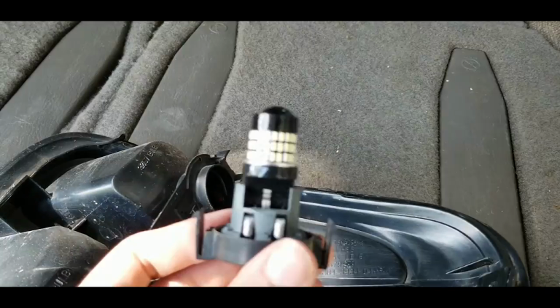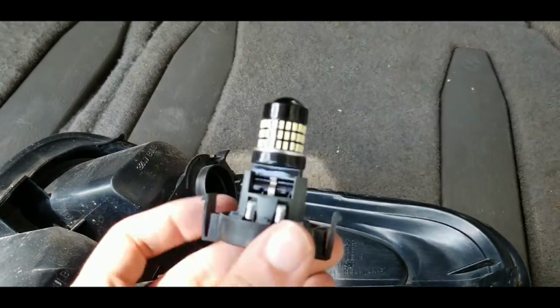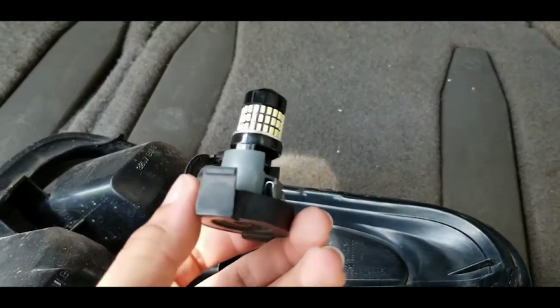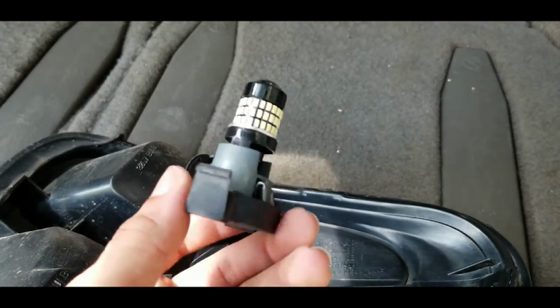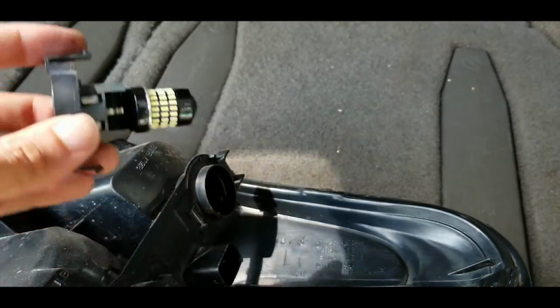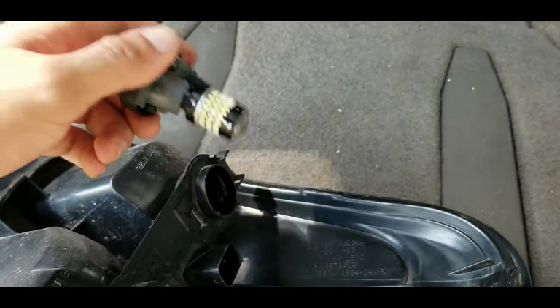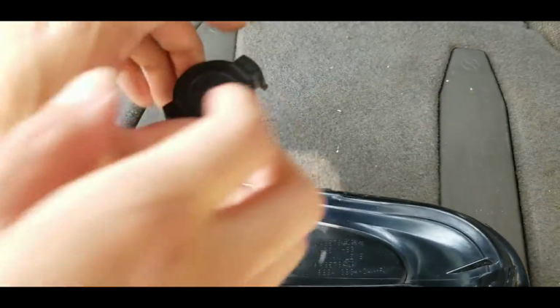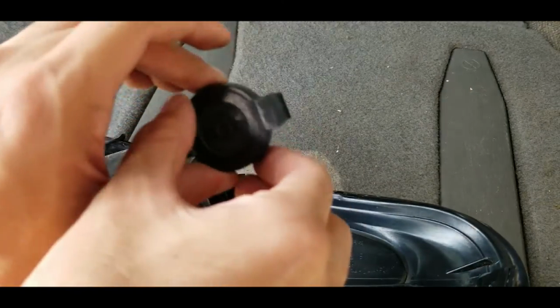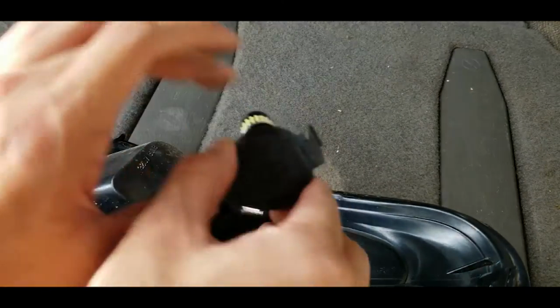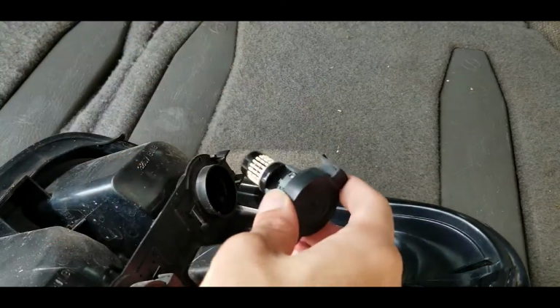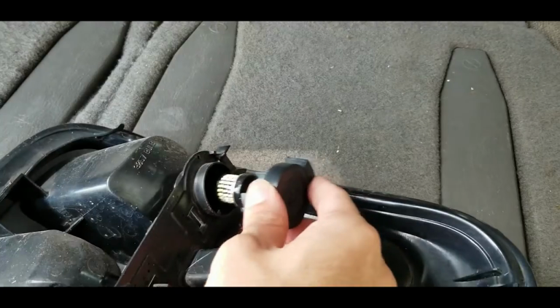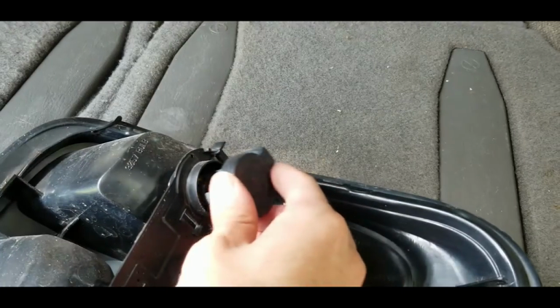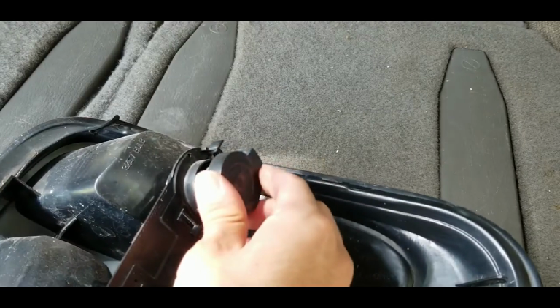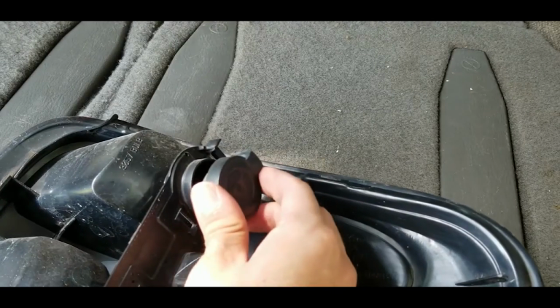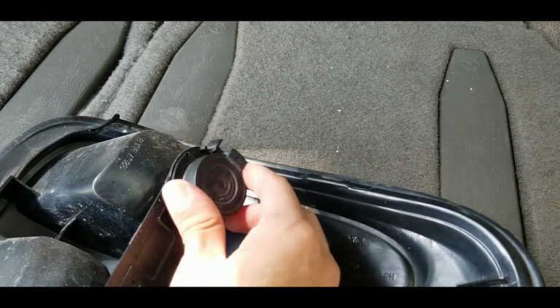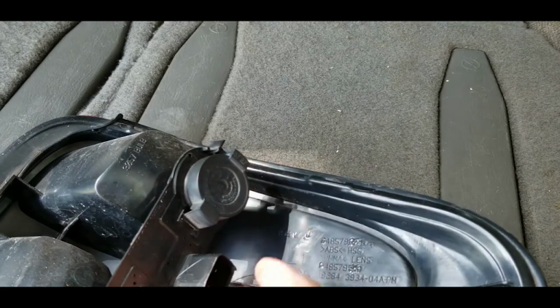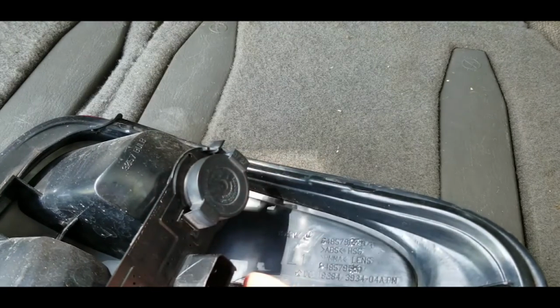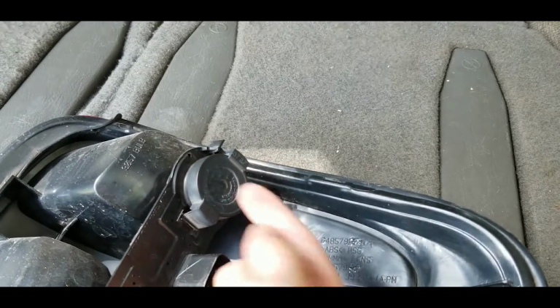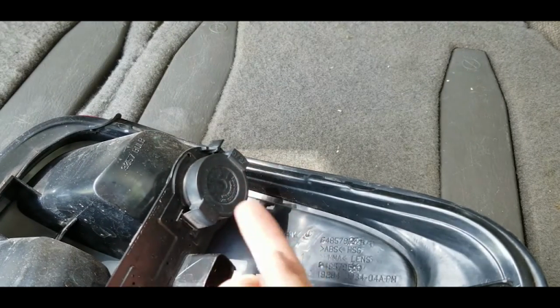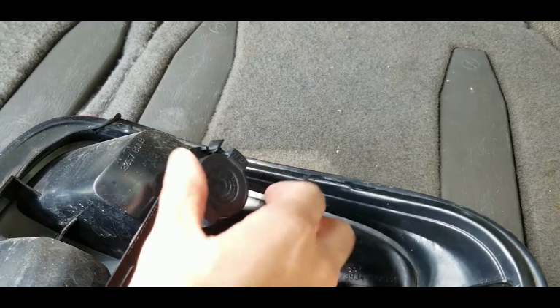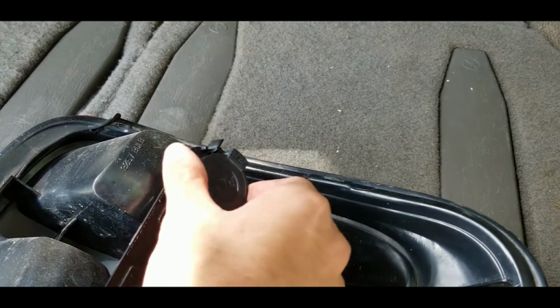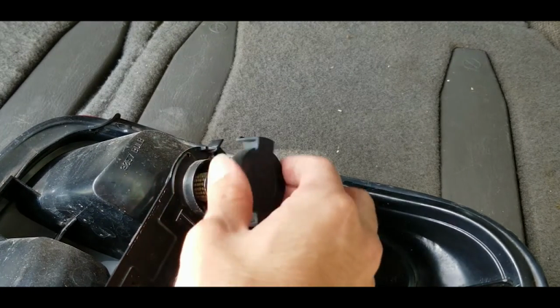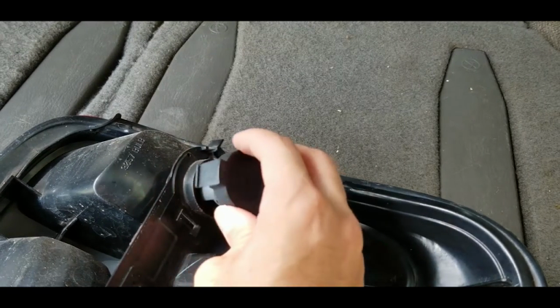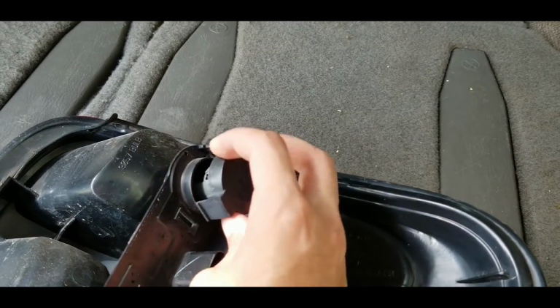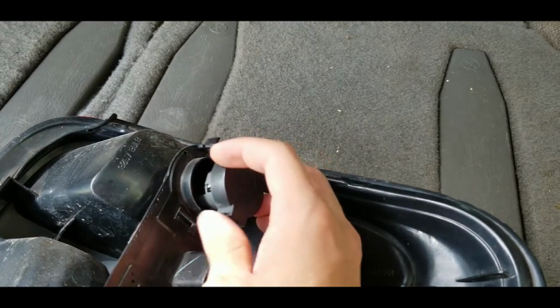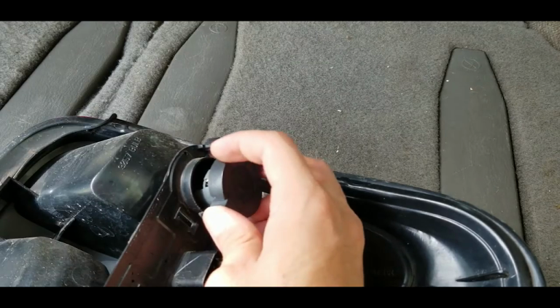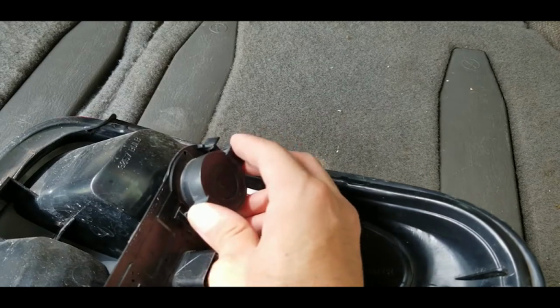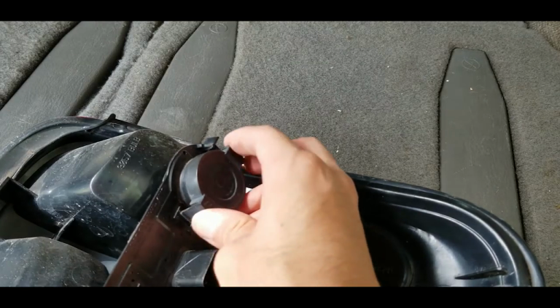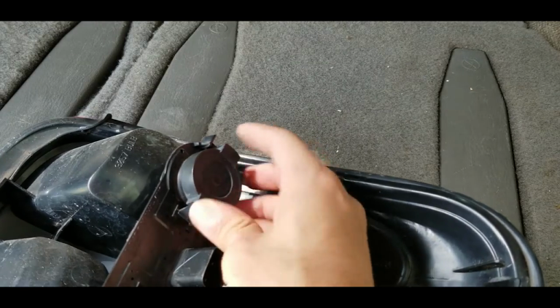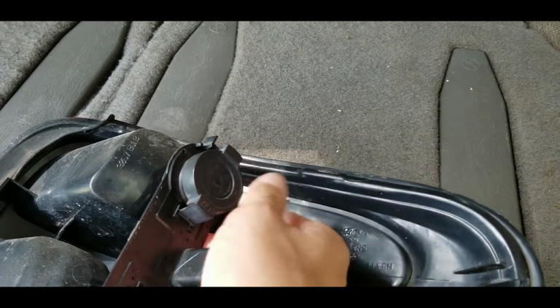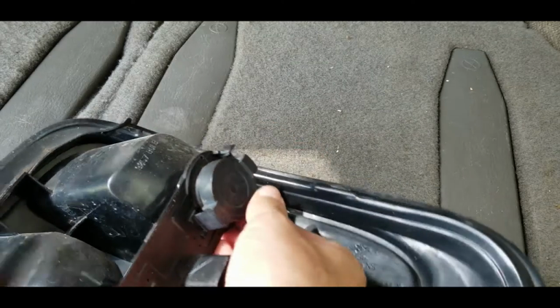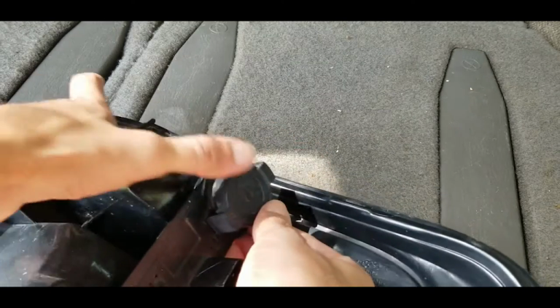There you go, it's pushed in. Now what you're going to do is stick this back in any direction to find the polarity. And then let's say that's not the right one — you just flip it over, and then you just pop it in.